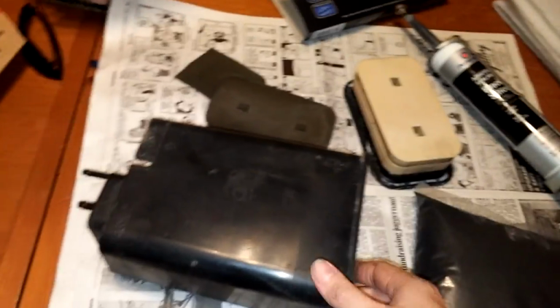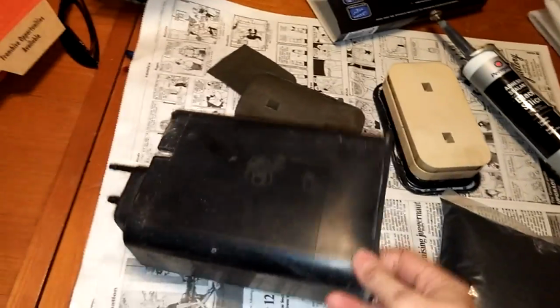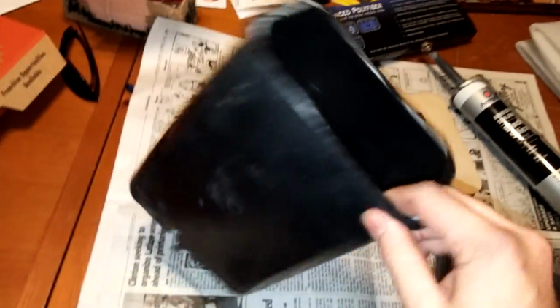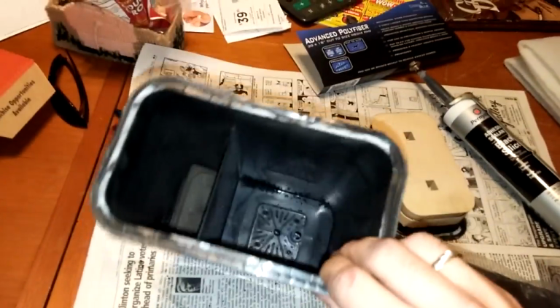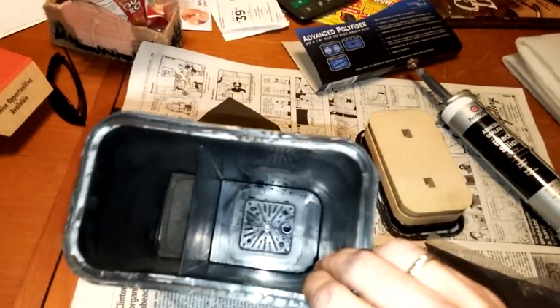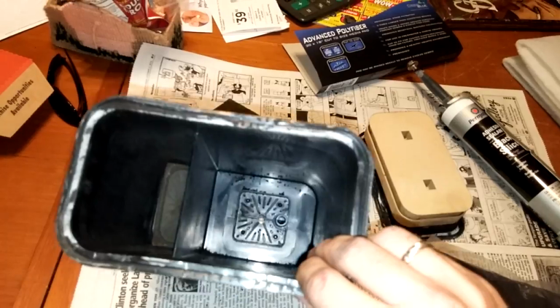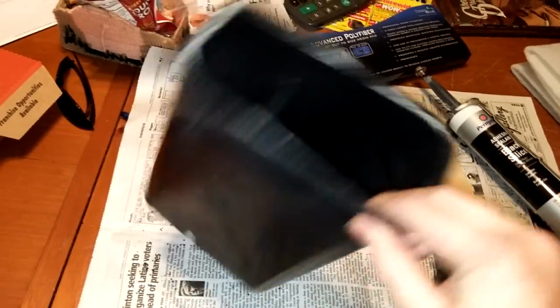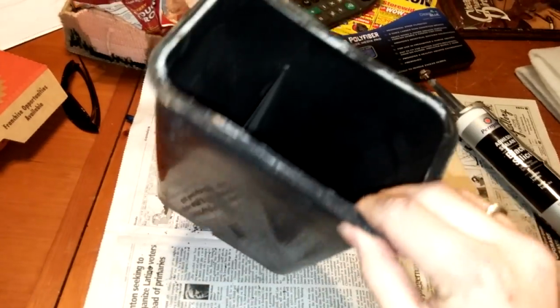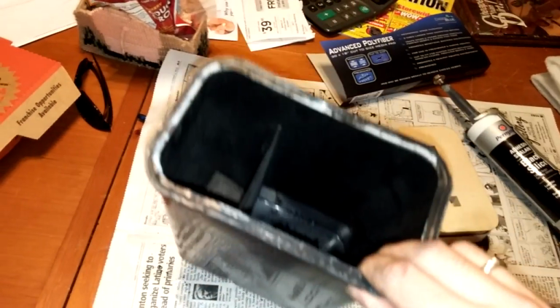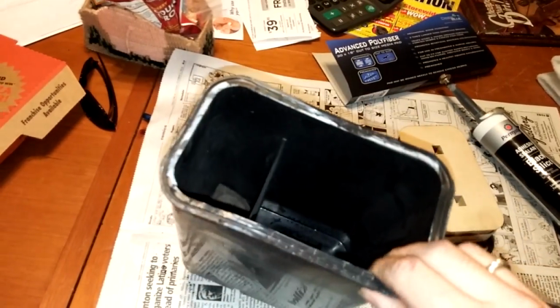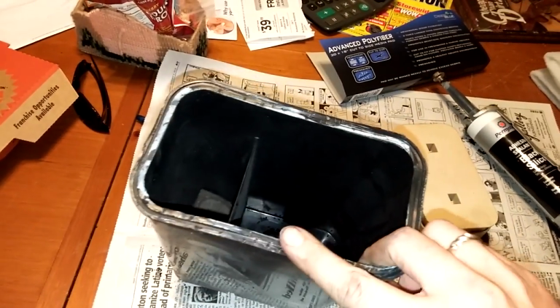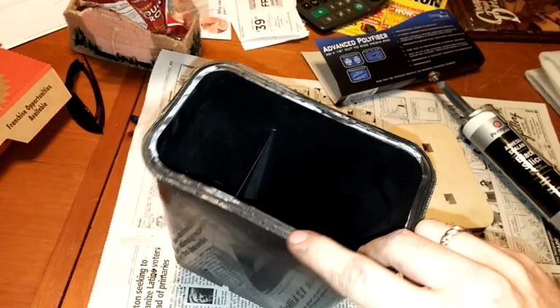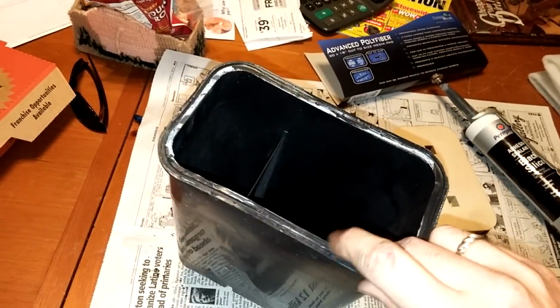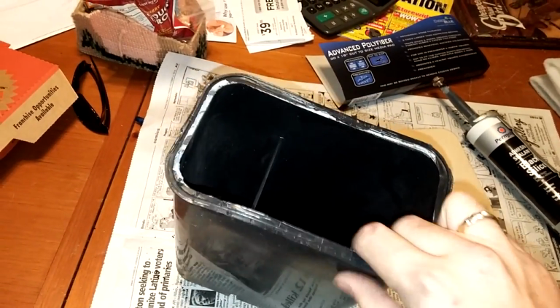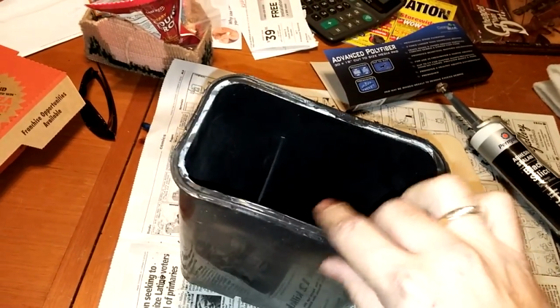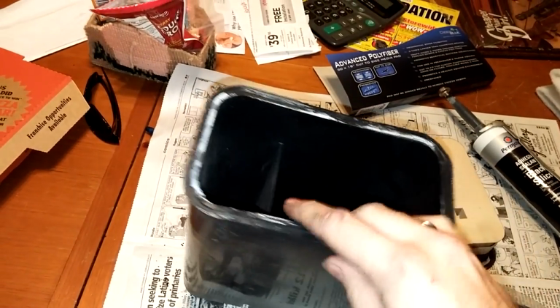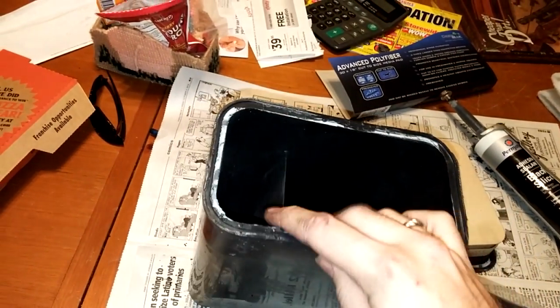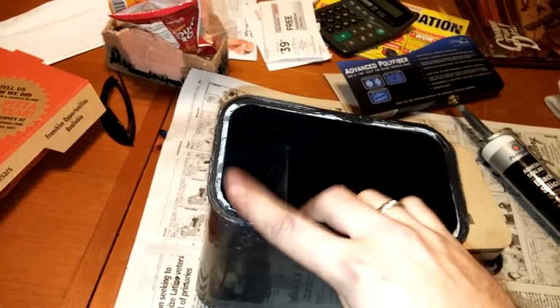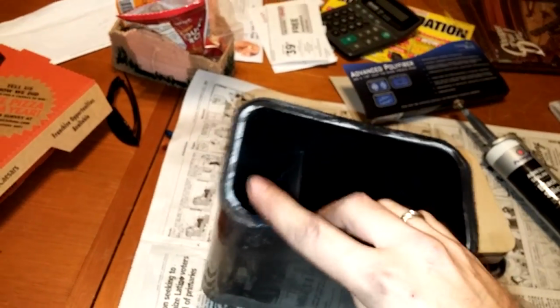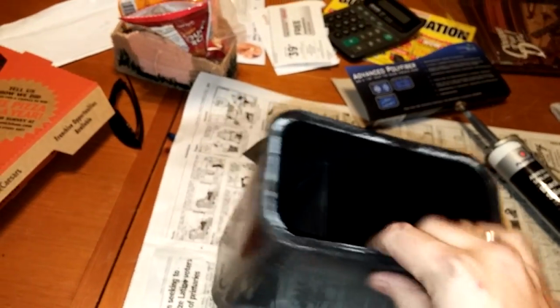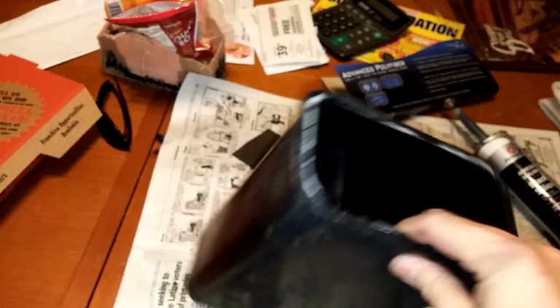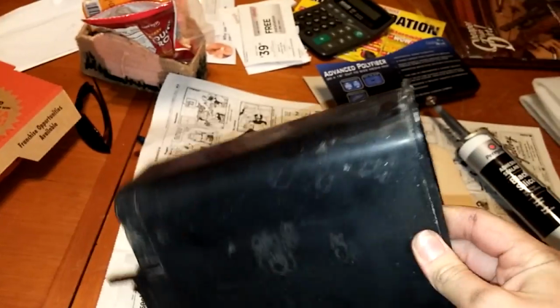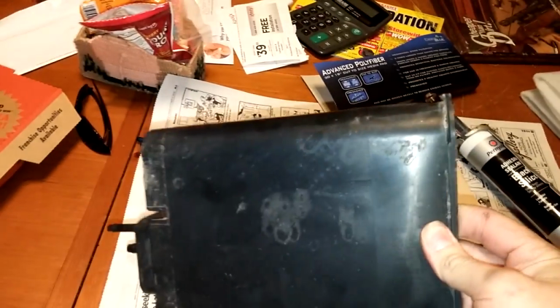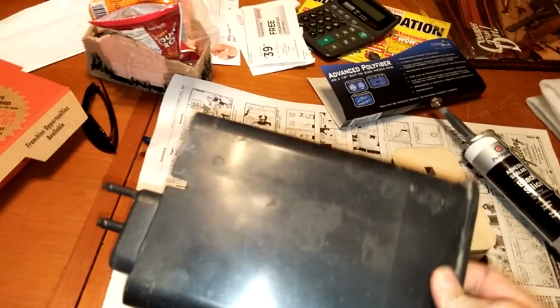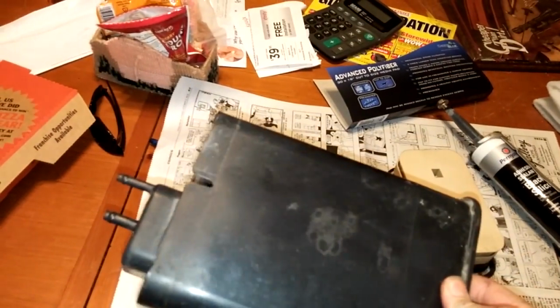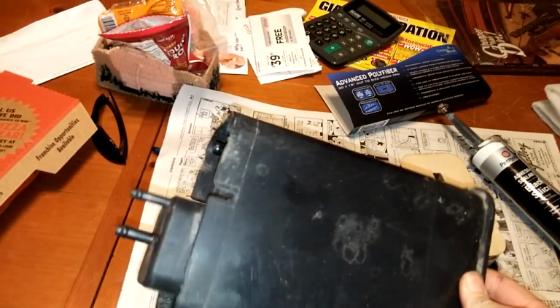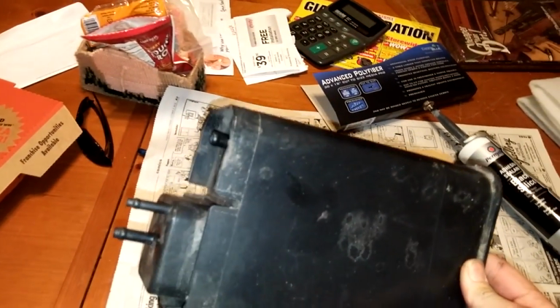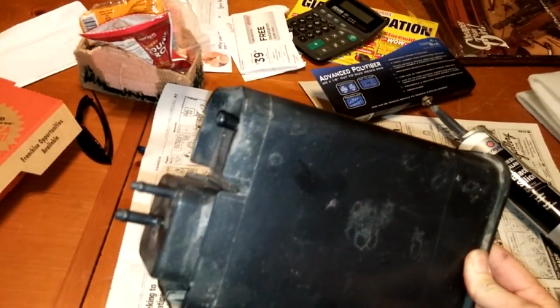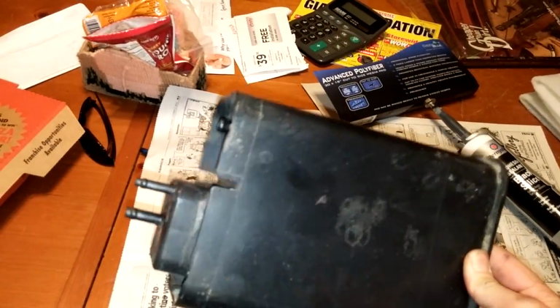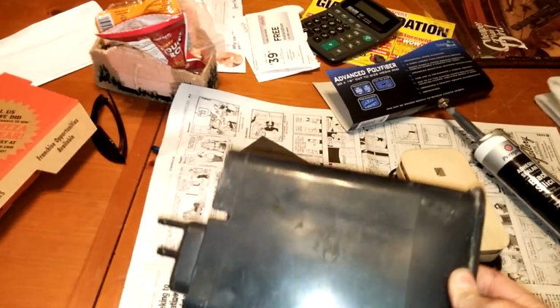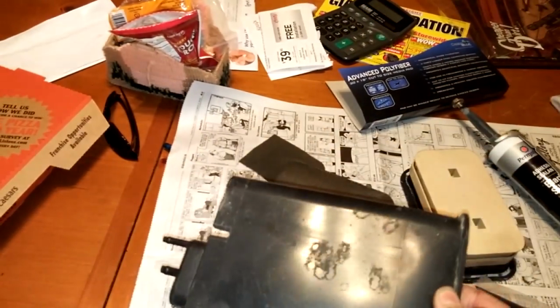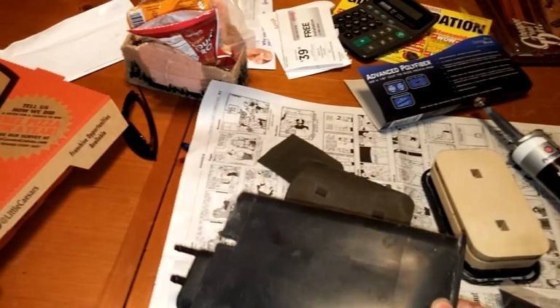And there you go — that's pretty much how you rebuild one of these, pretty simple actually. I mean, only if you can actually get this thing open without damaging it, and you can rebuild it.